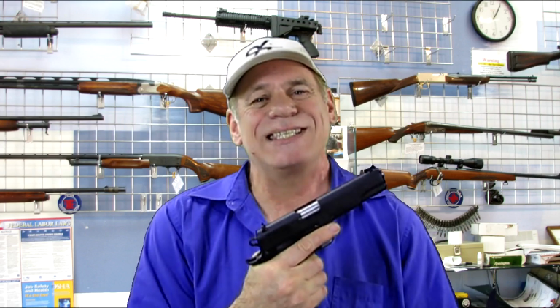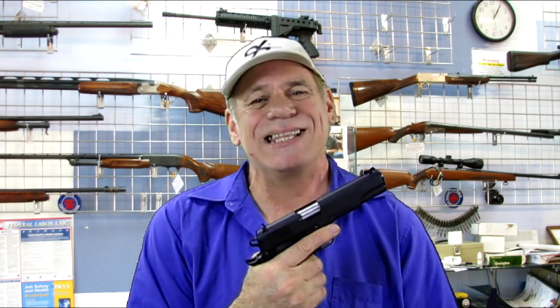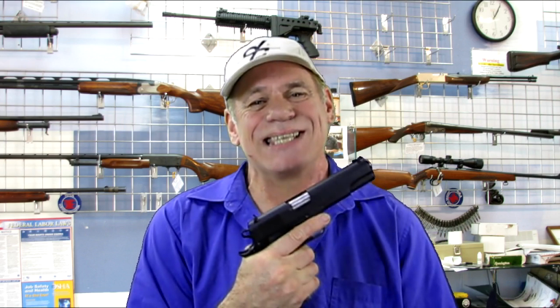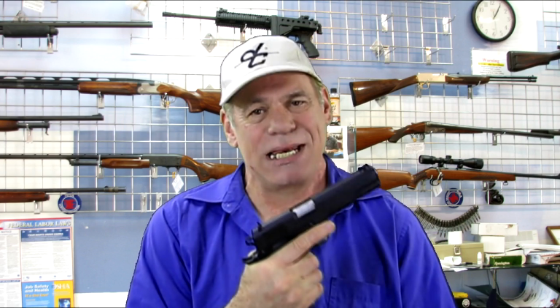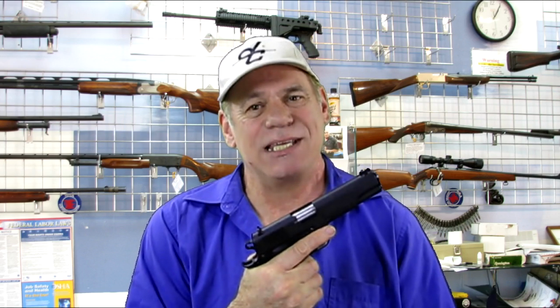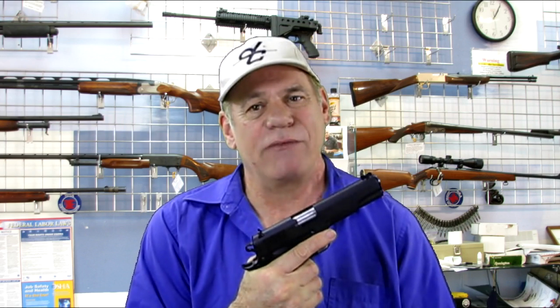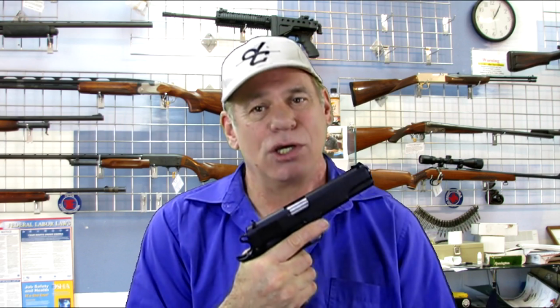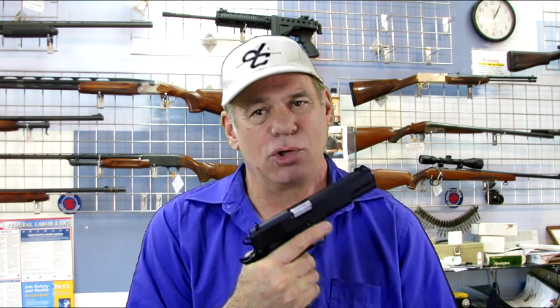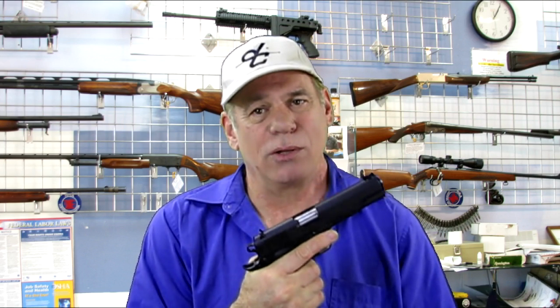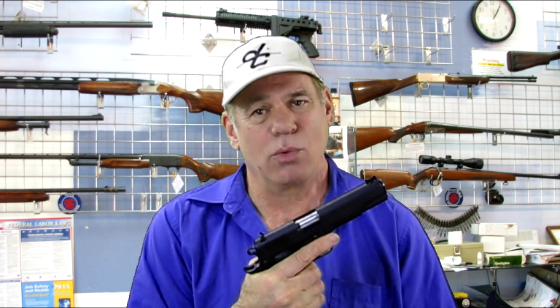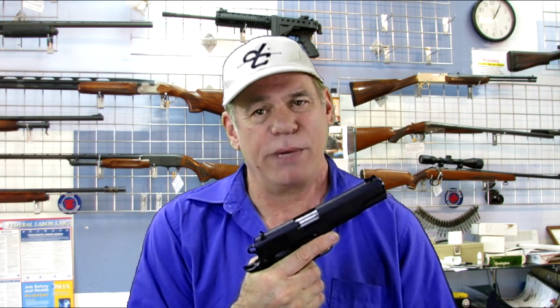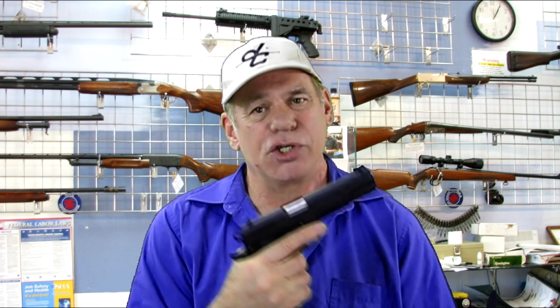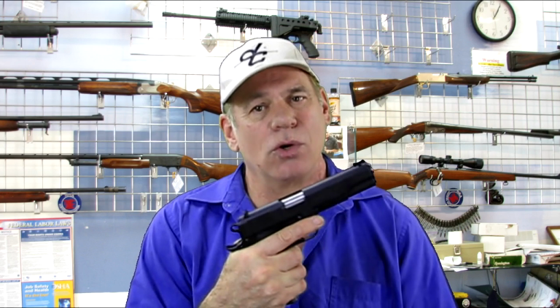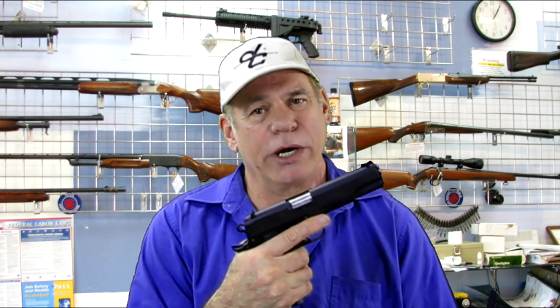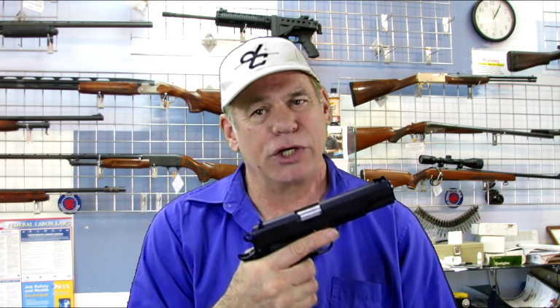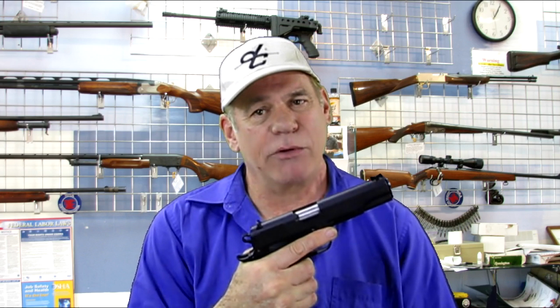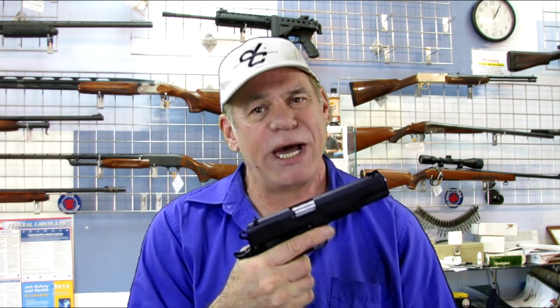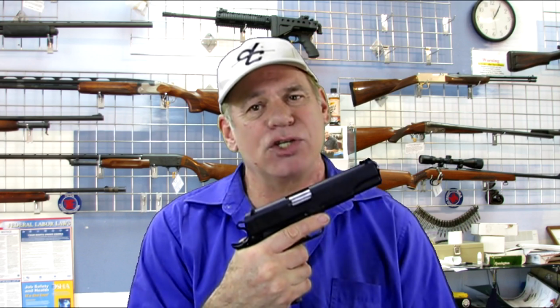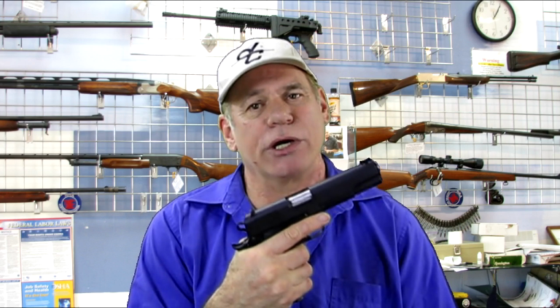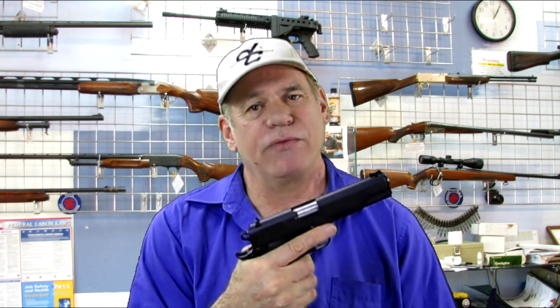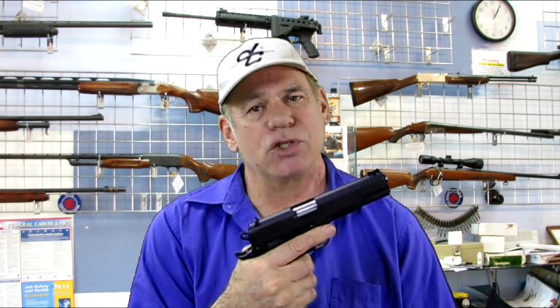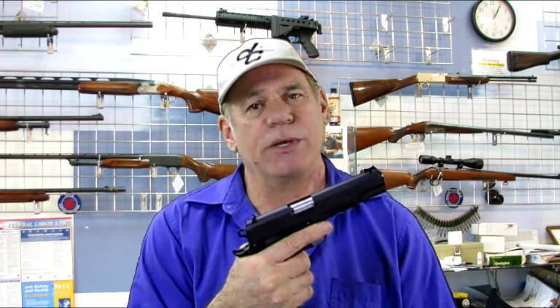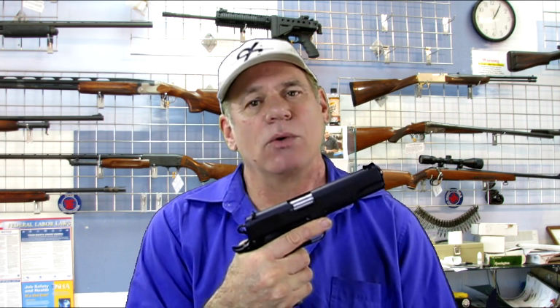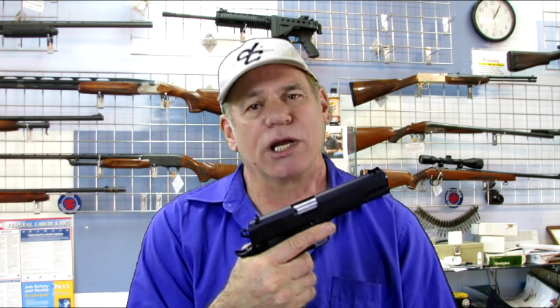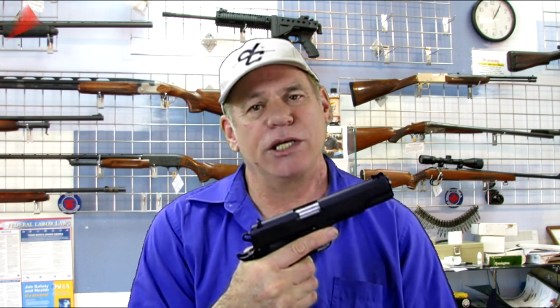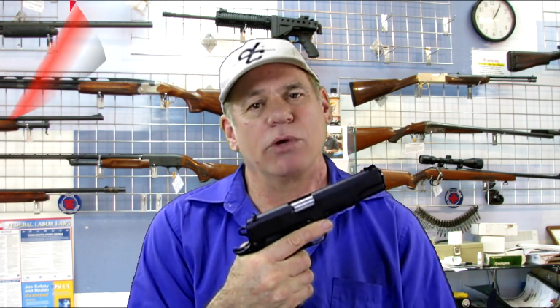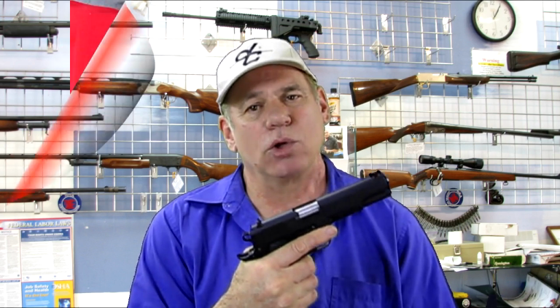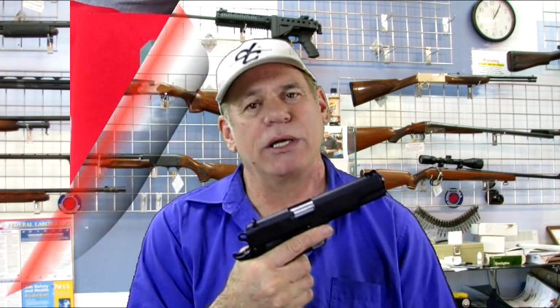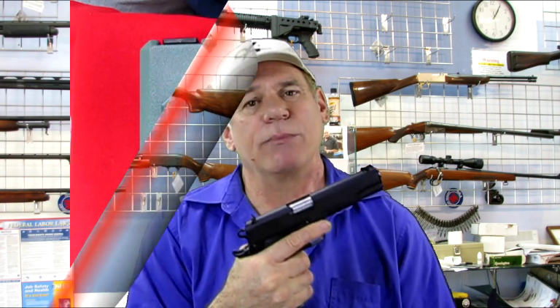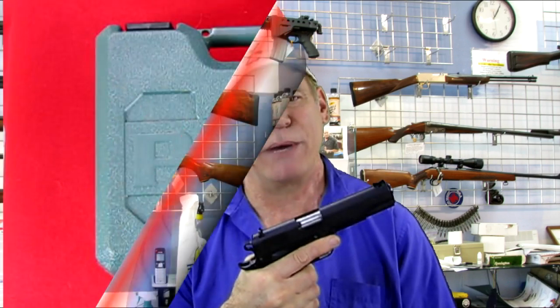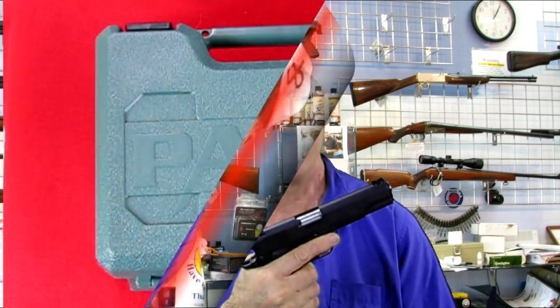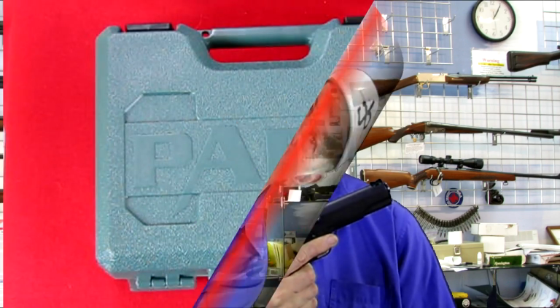Let's take this 1911 to the workbench. We're going to show you how it's packaged, we're going to field strip it, we're going to clean it, we're going to lube it, and we're going to put it back together again.